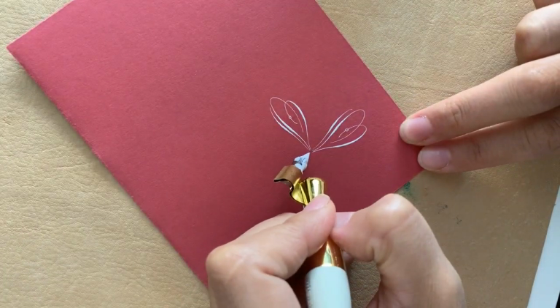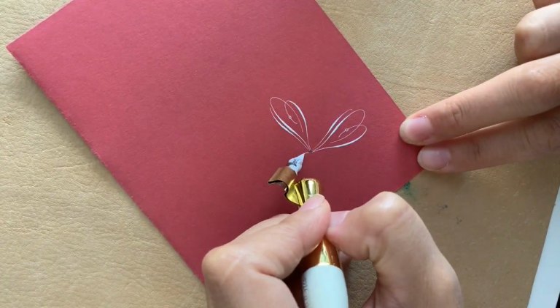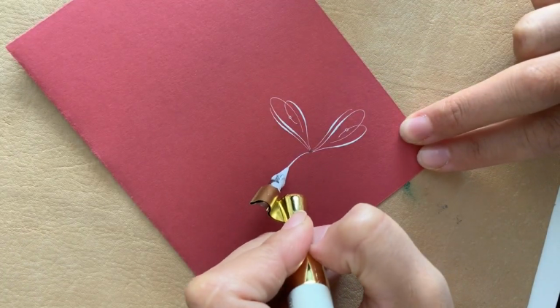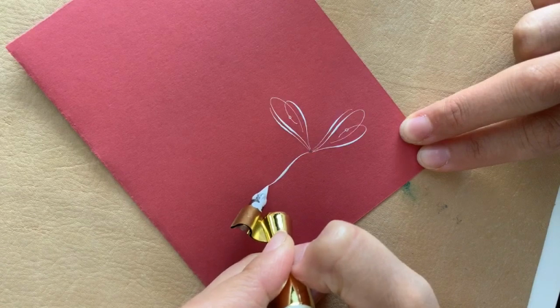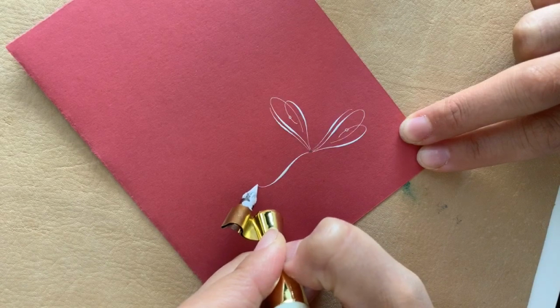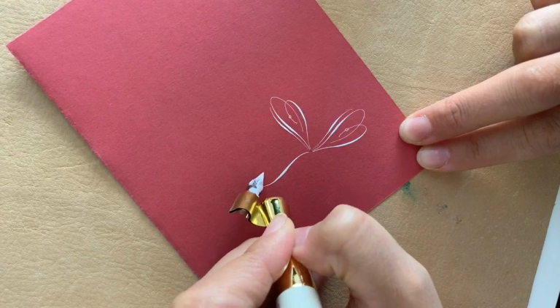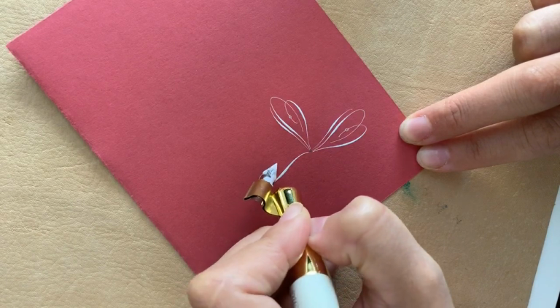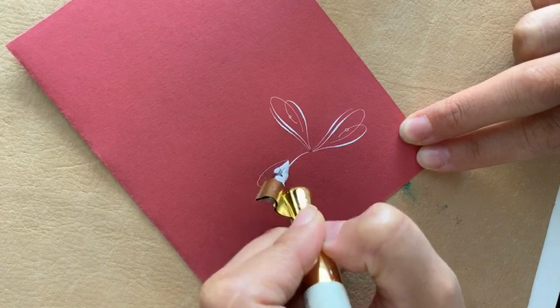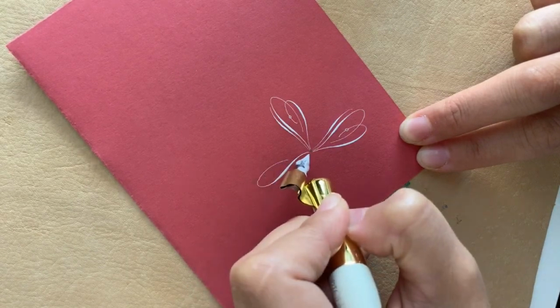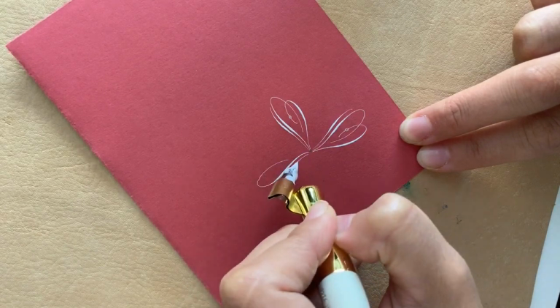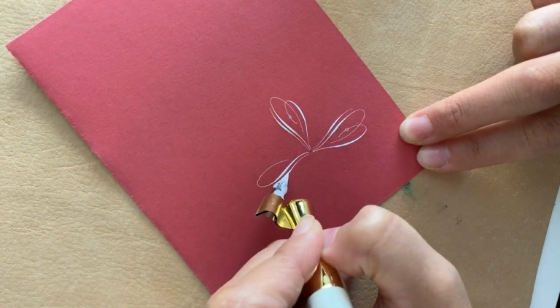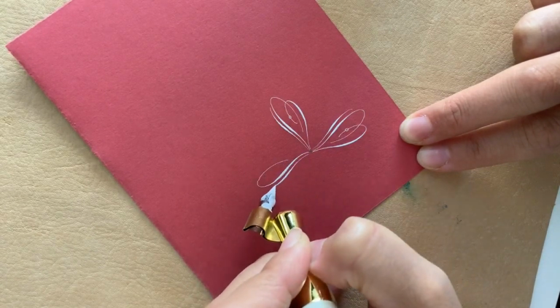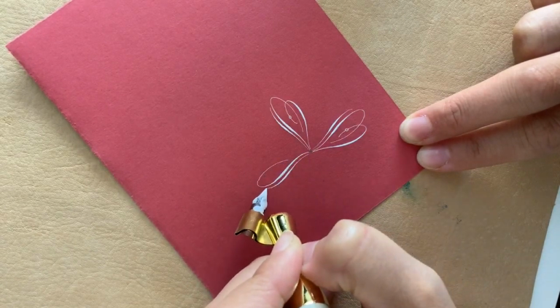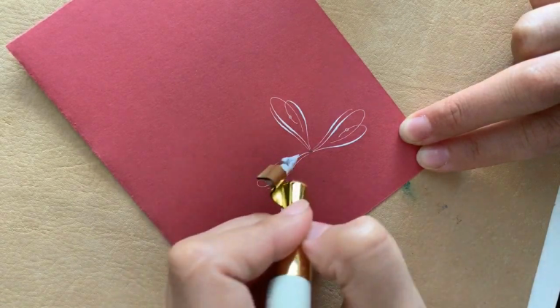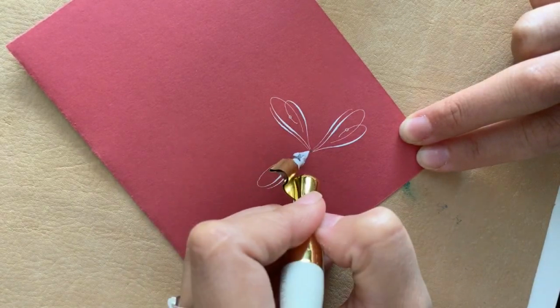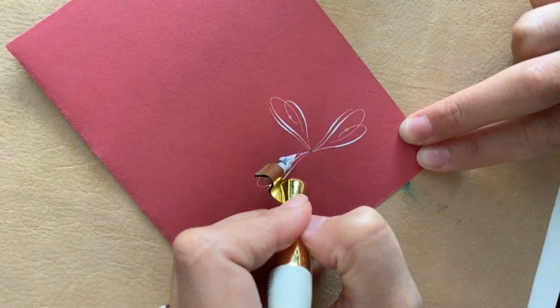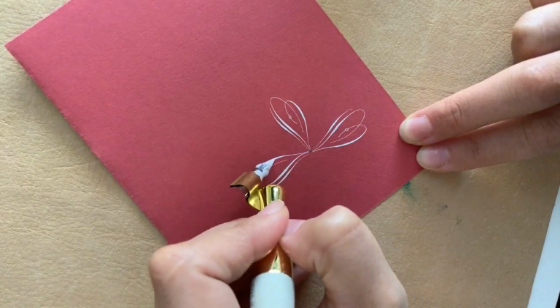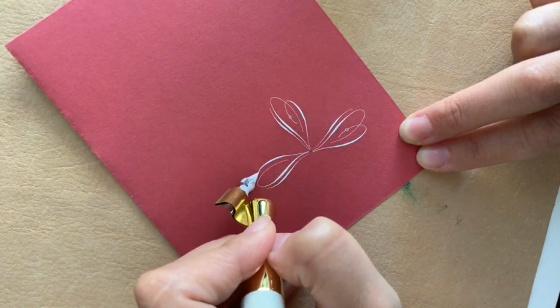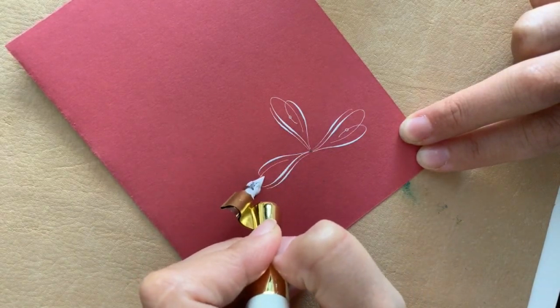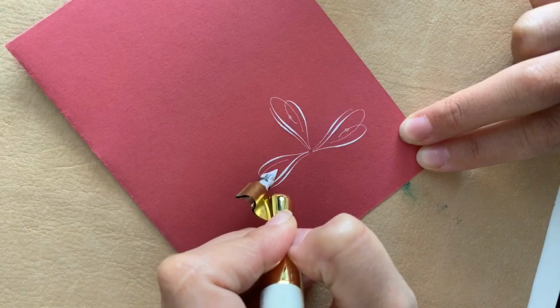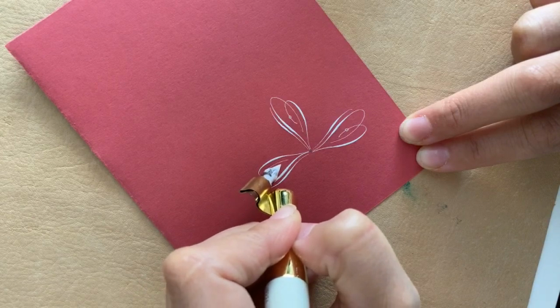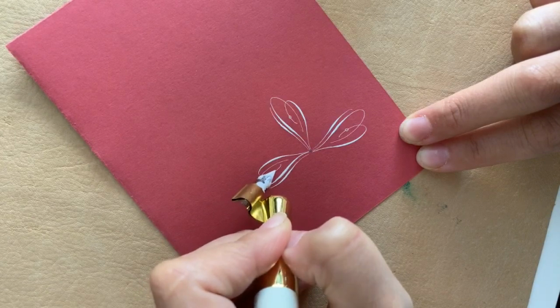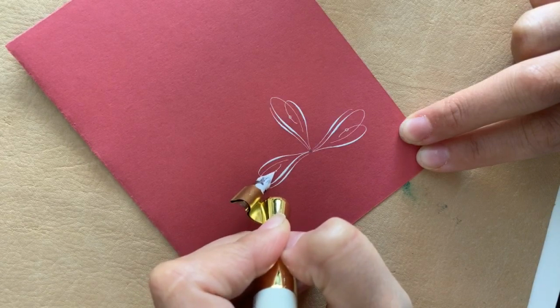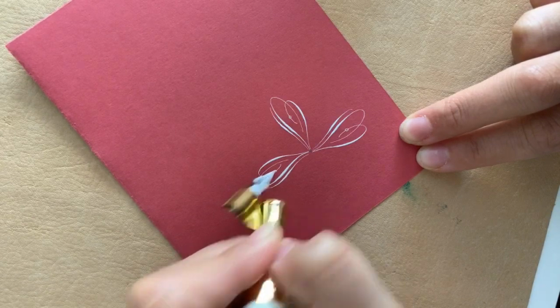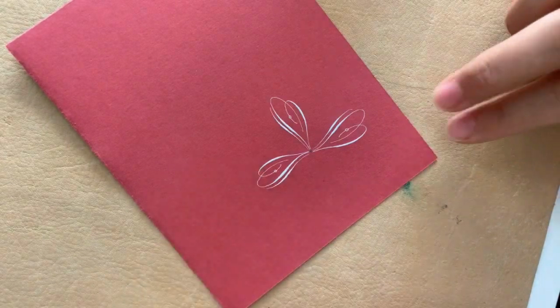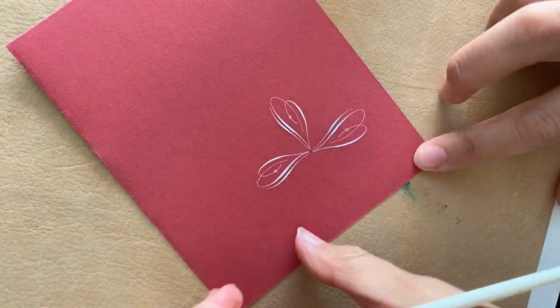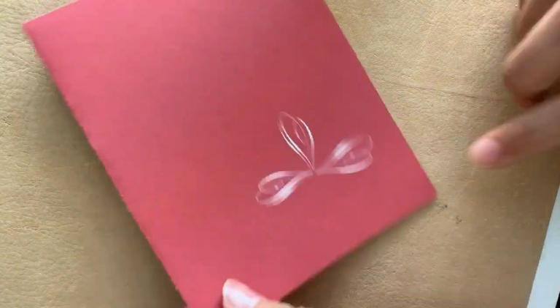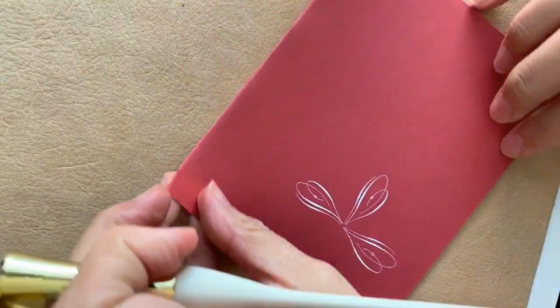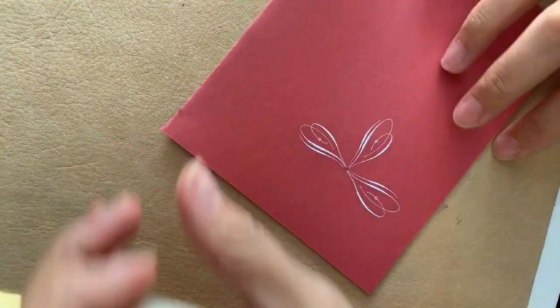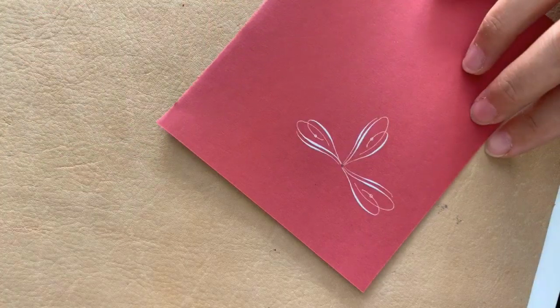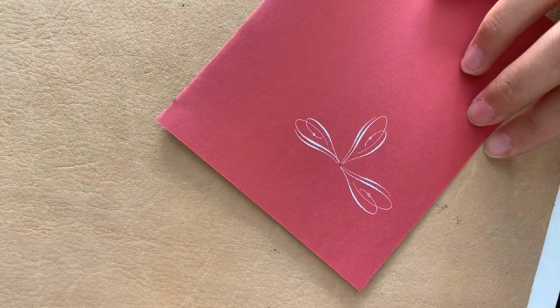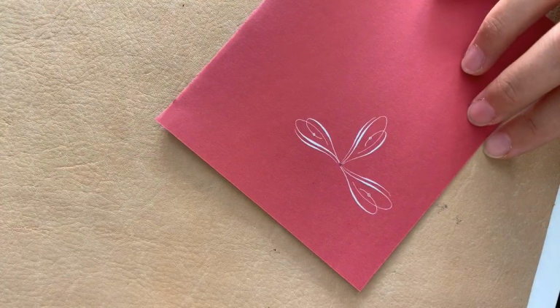You want to make sure that this sets kind of like the base for the north, south, east, and west of the snowflake.